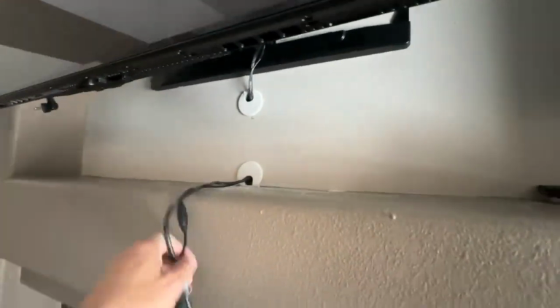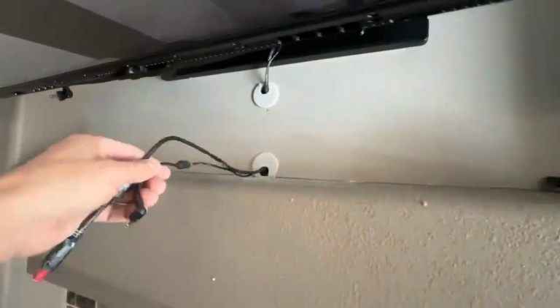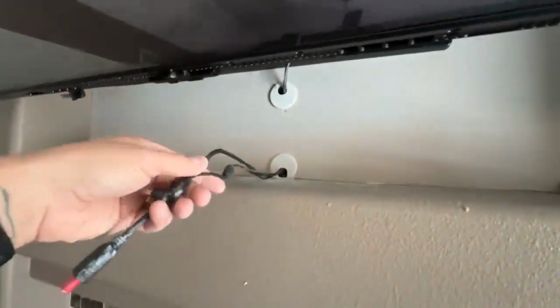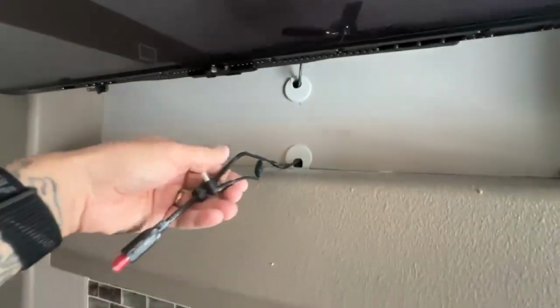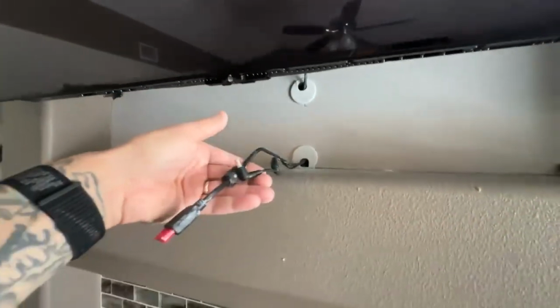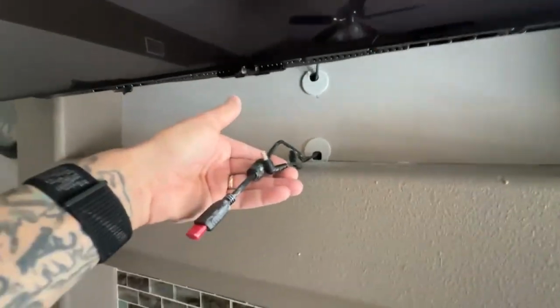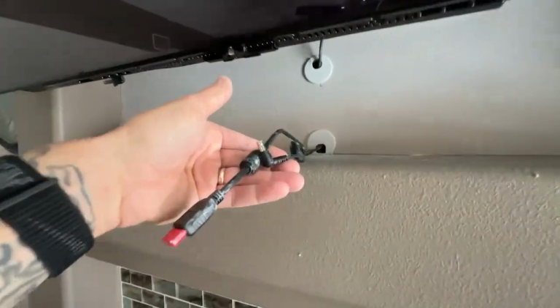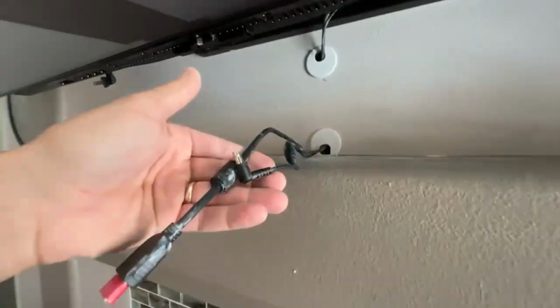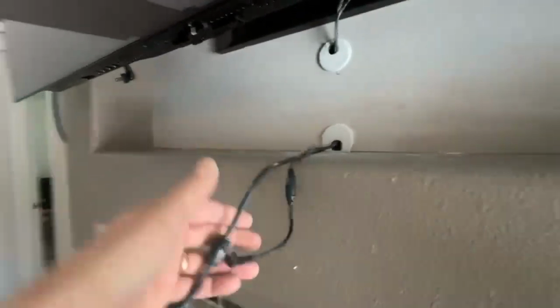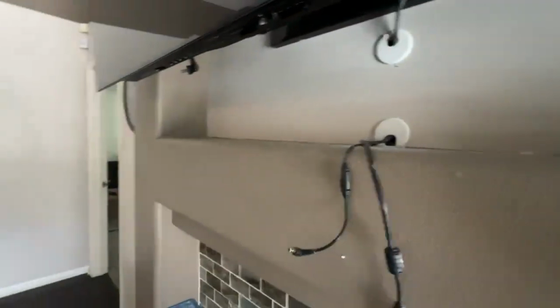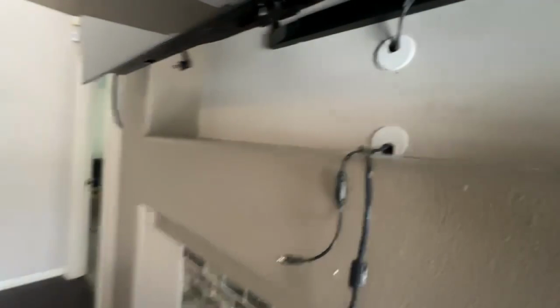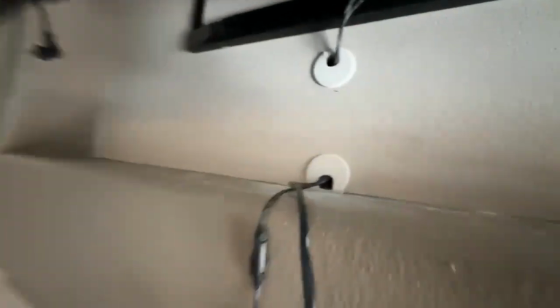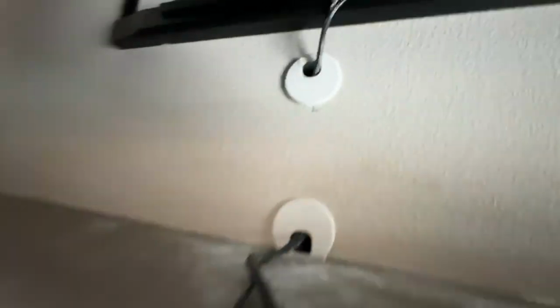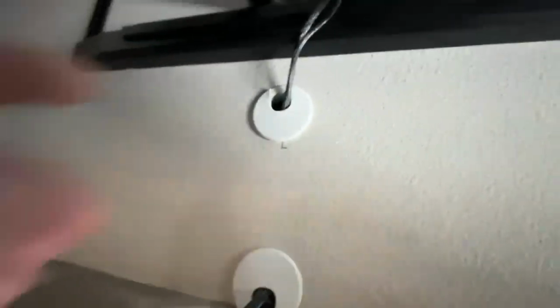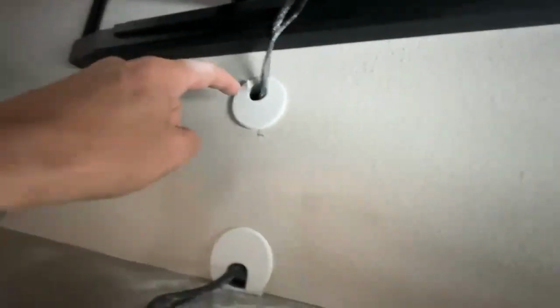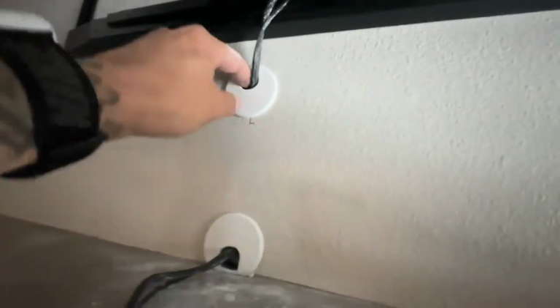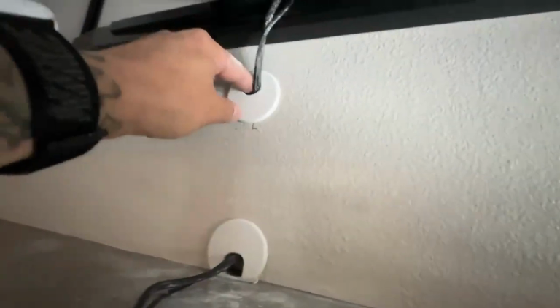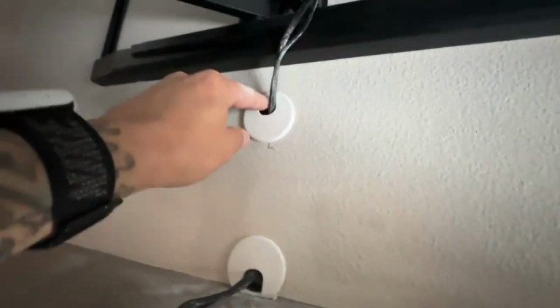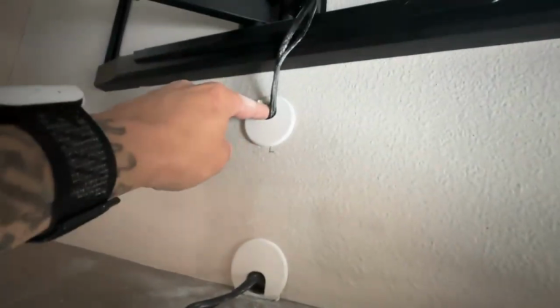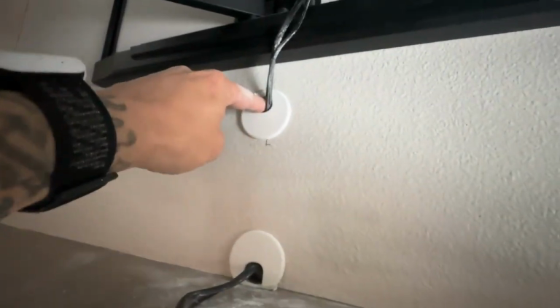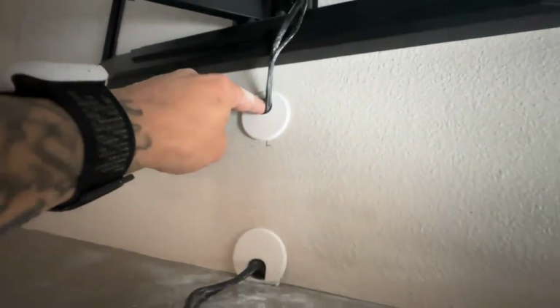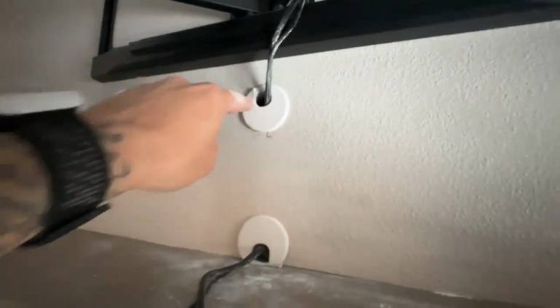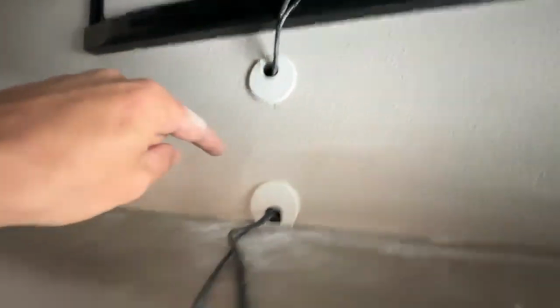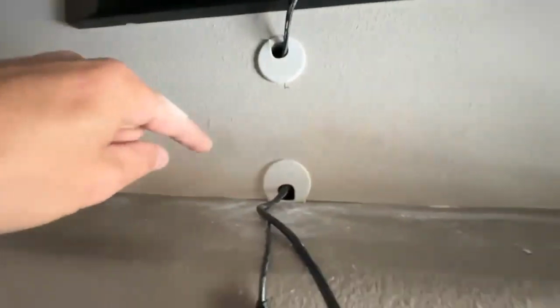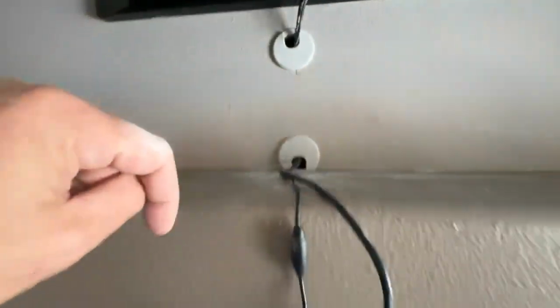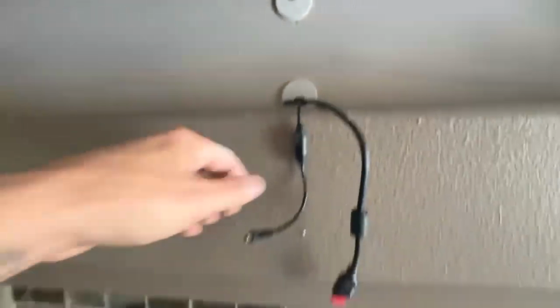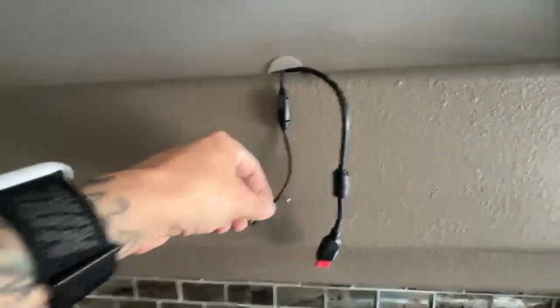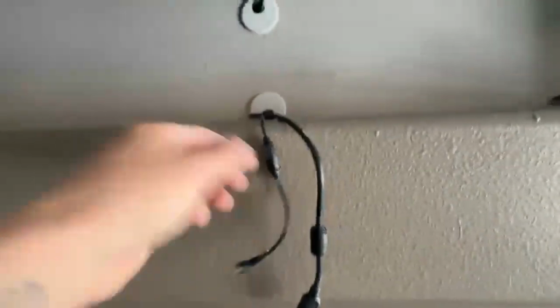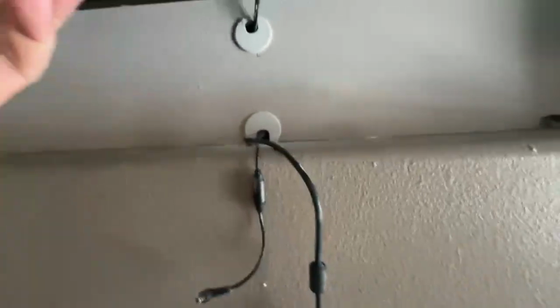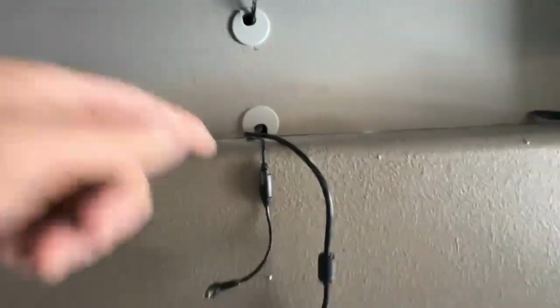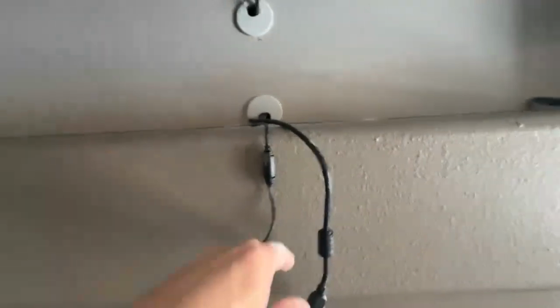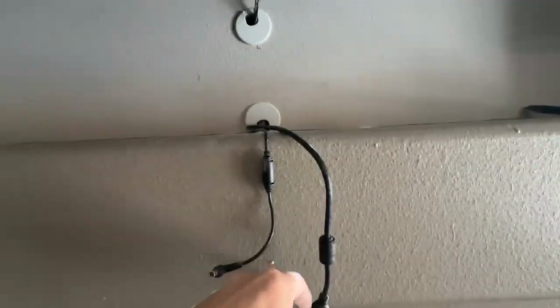Right here we're gonna use a soundbar, and what I did was I just fished from here down the power and the HDMI into ARC.